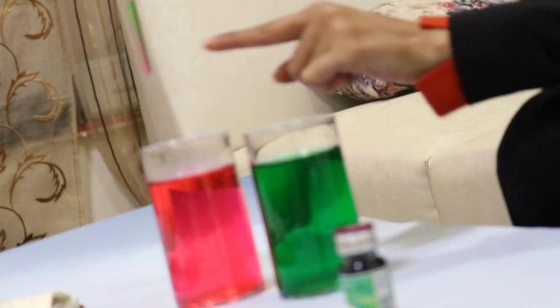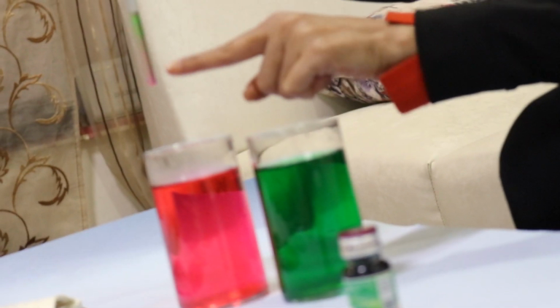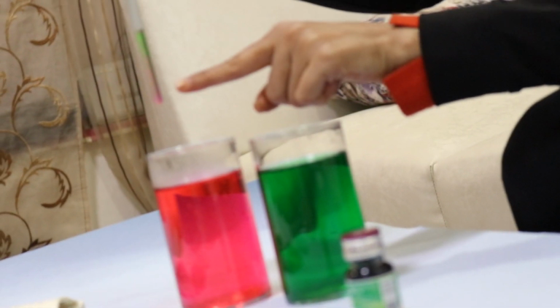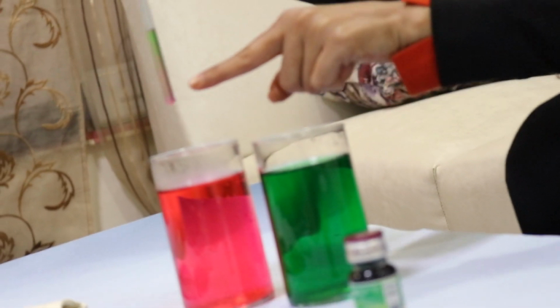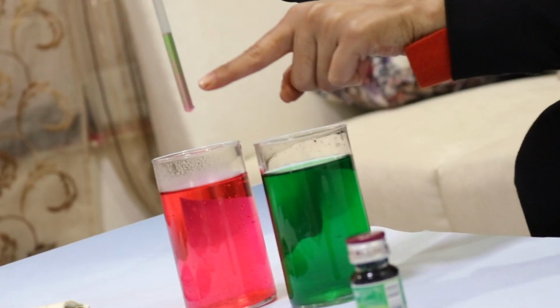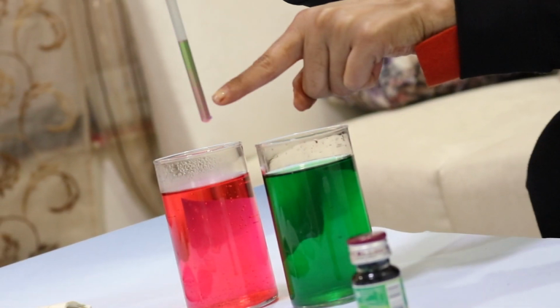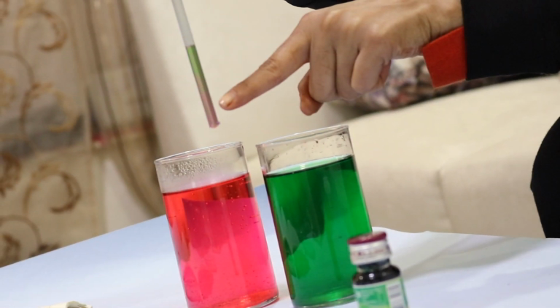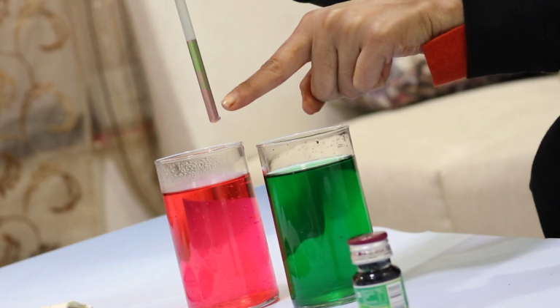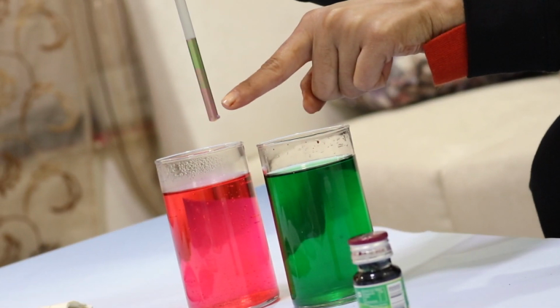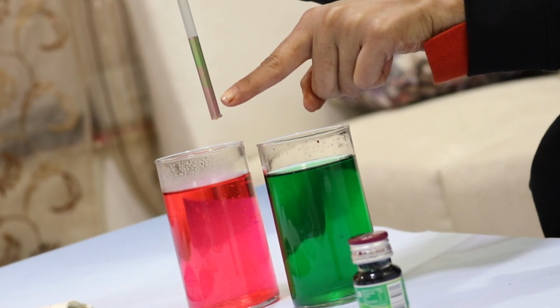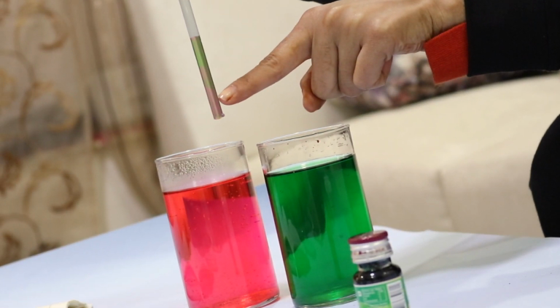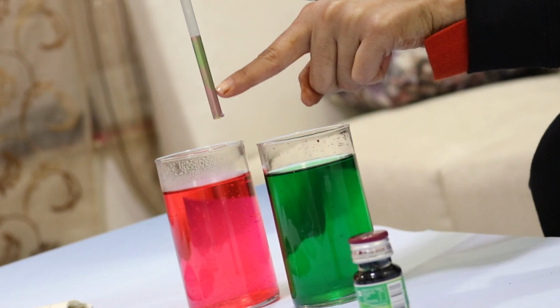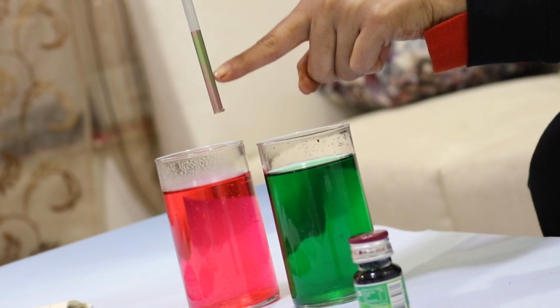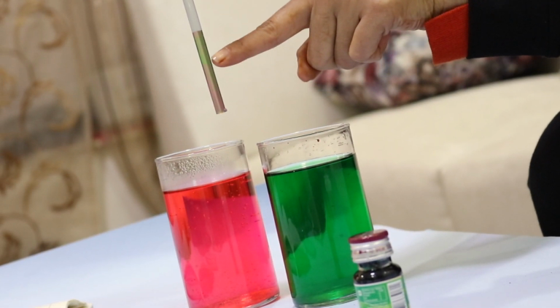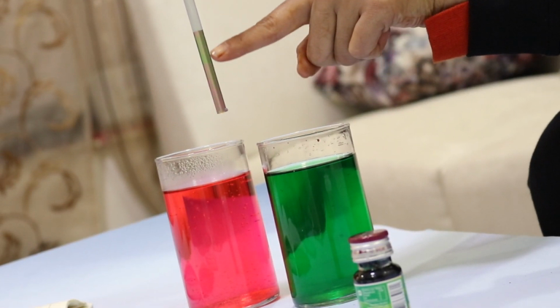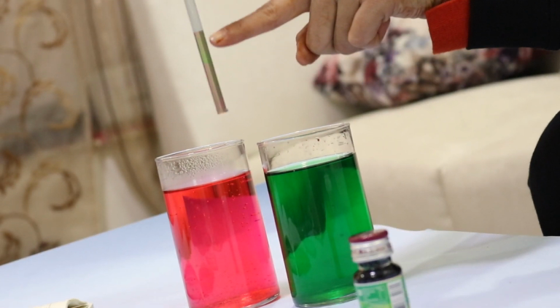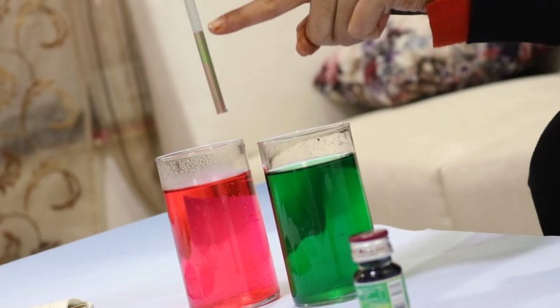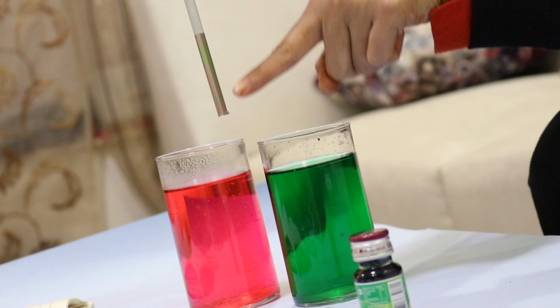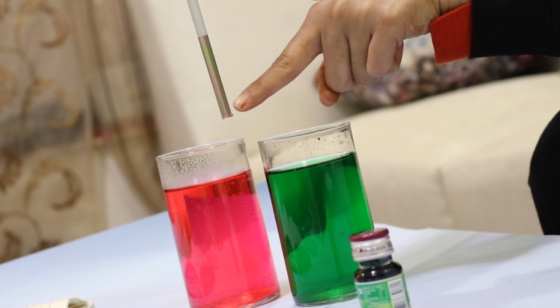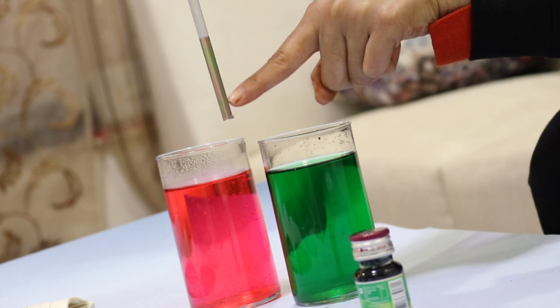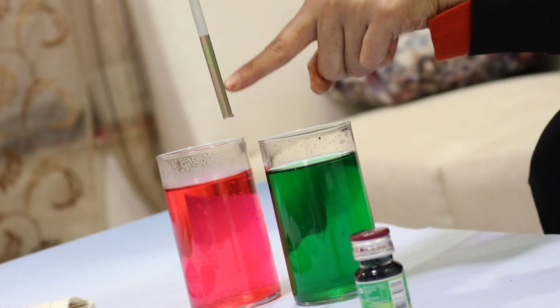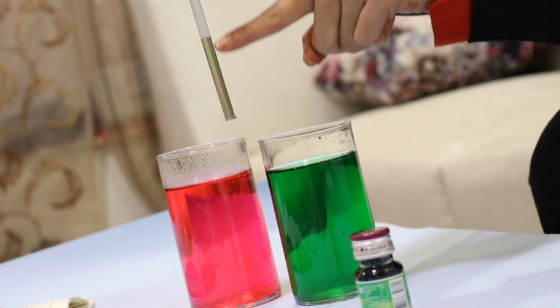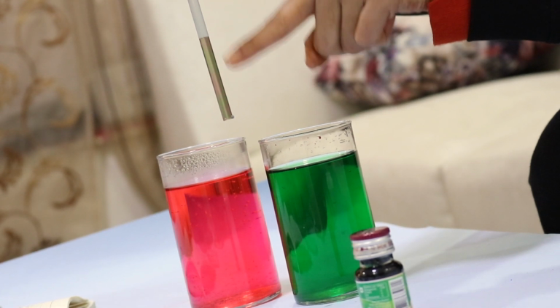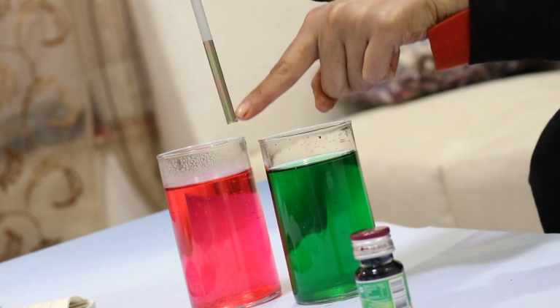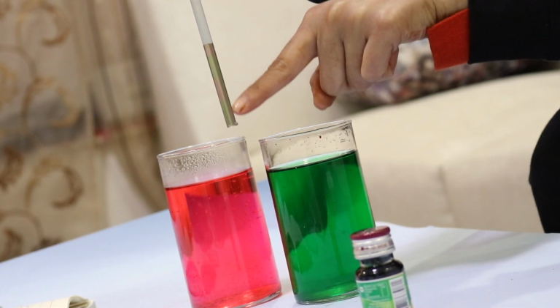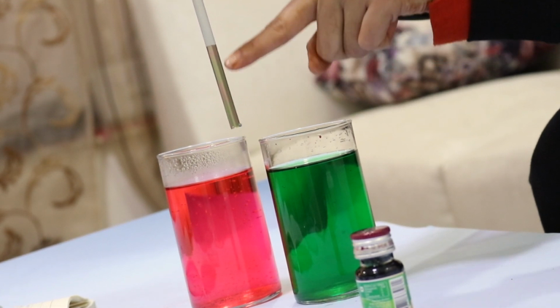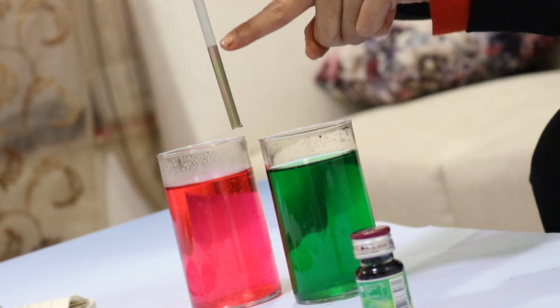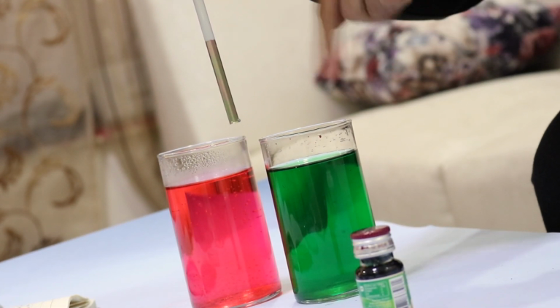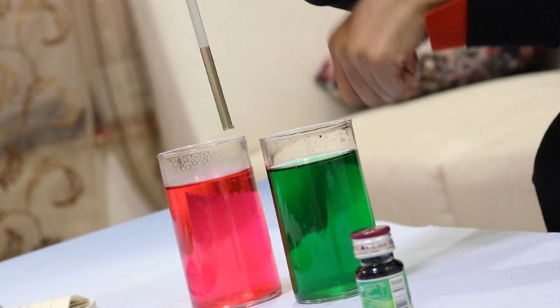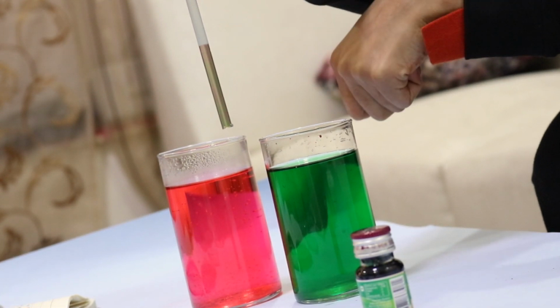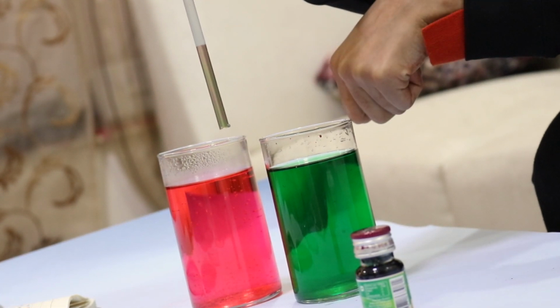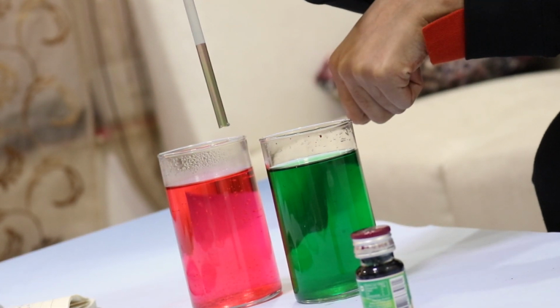What happened? The red color is rising and mixing into the green. Why? Warm air rises, cold air sinks.